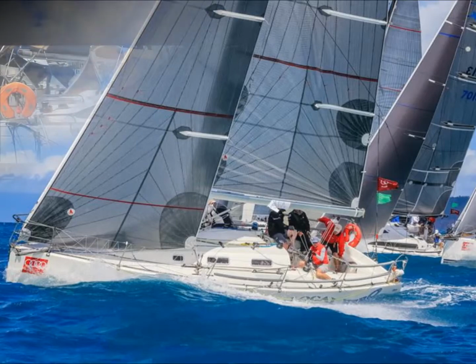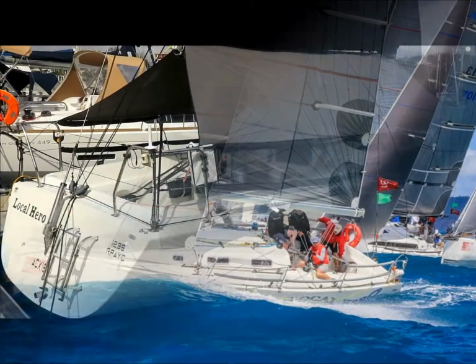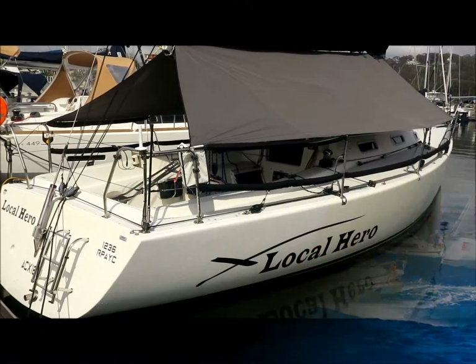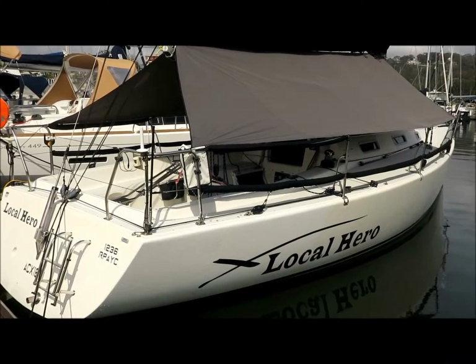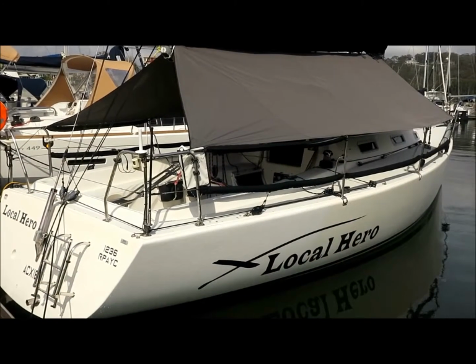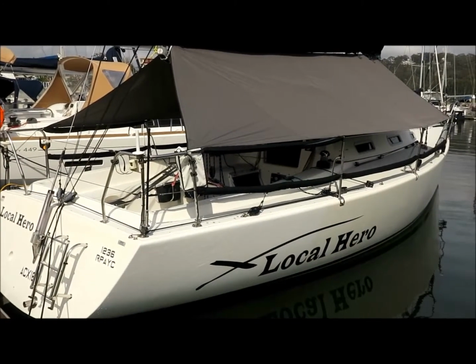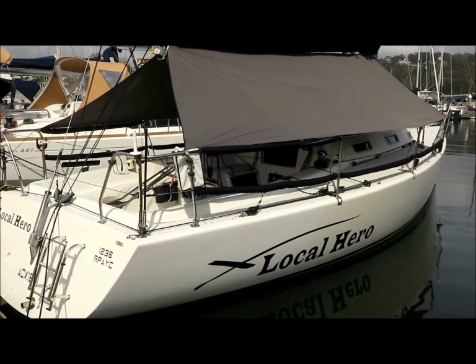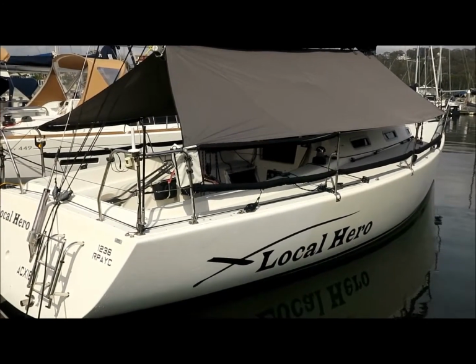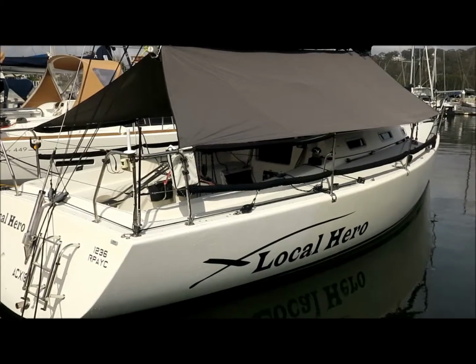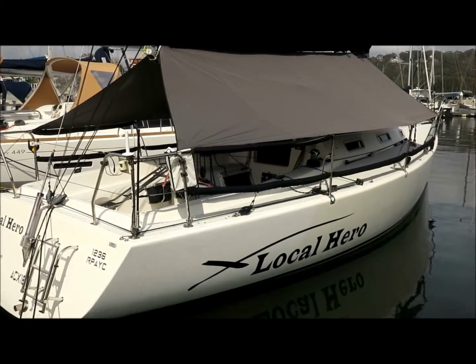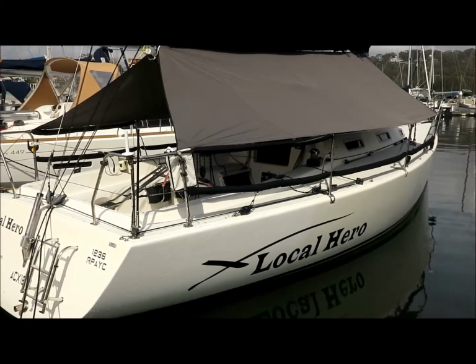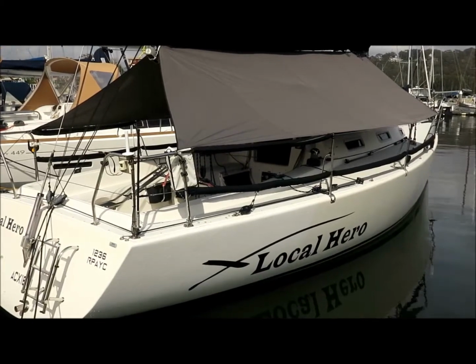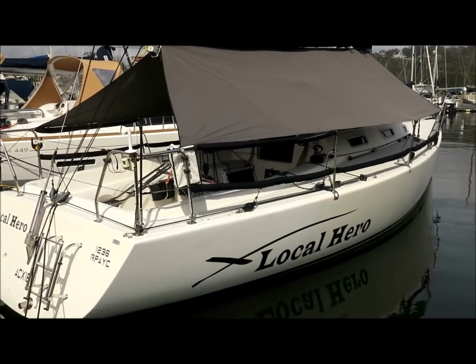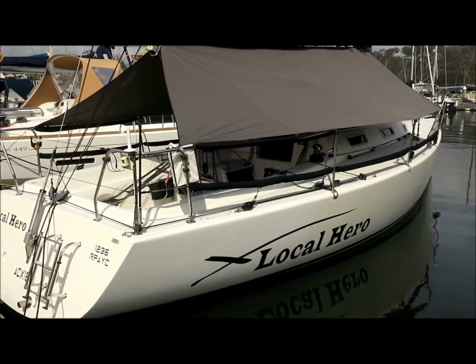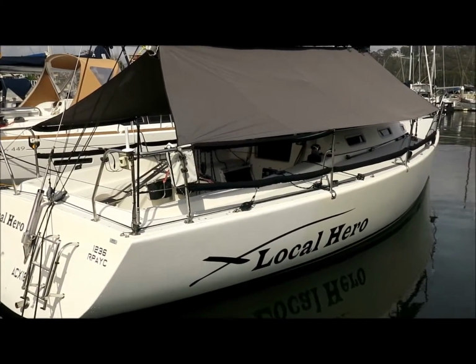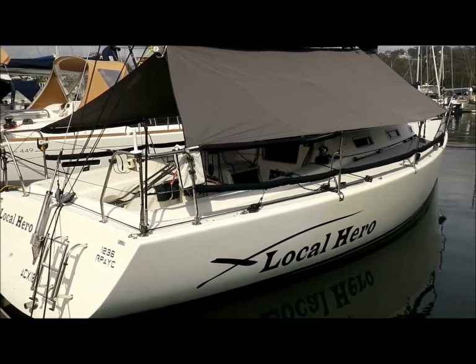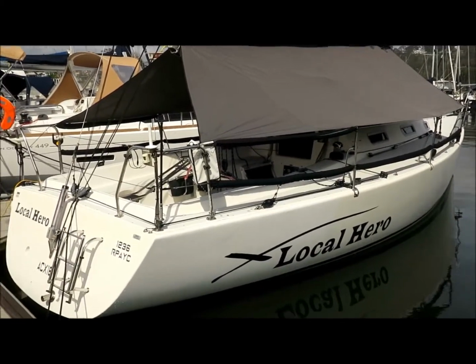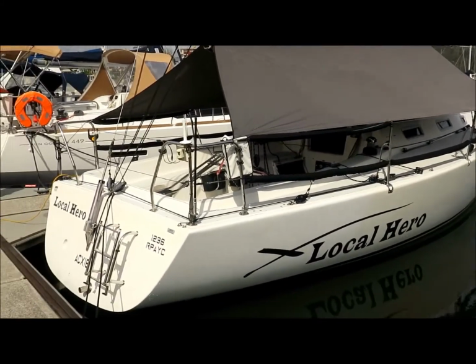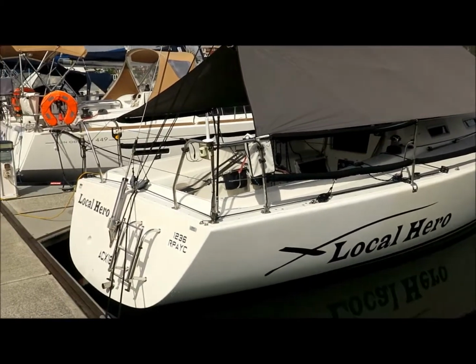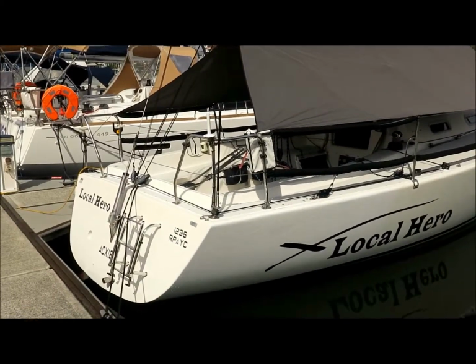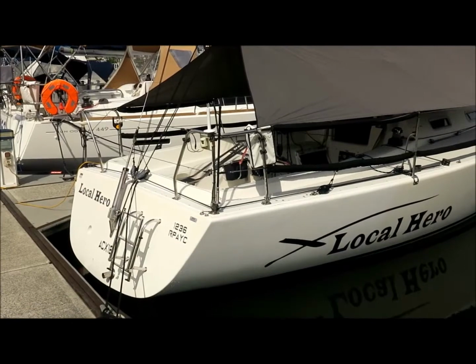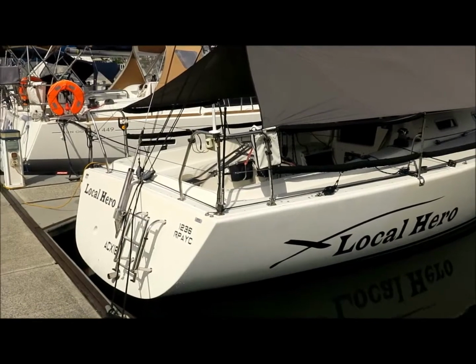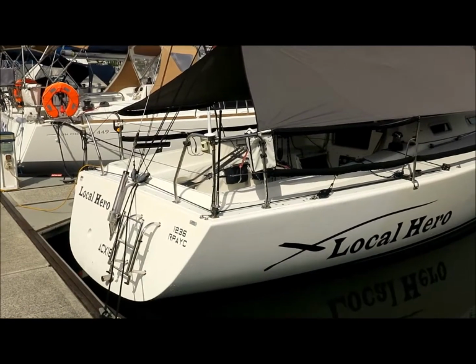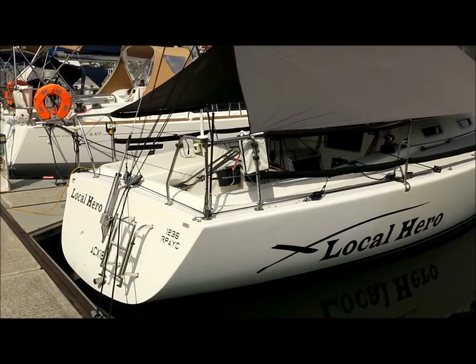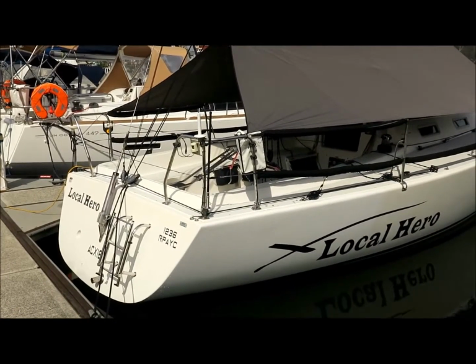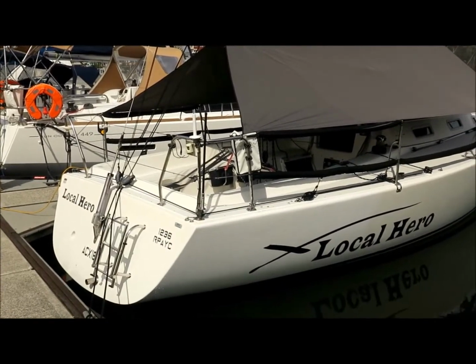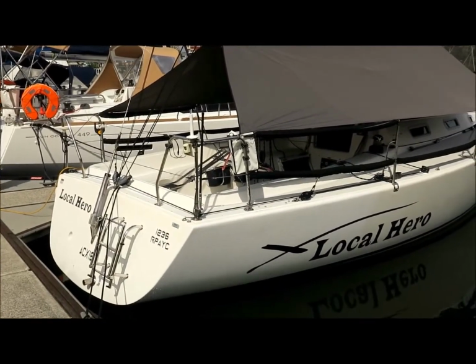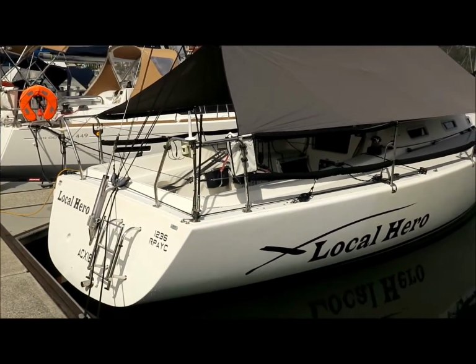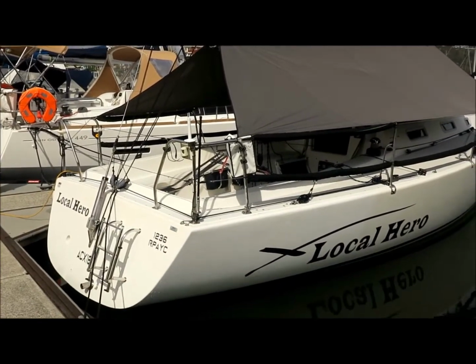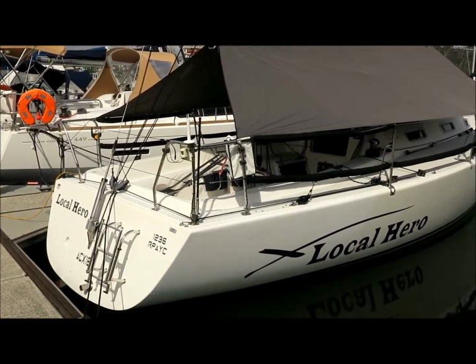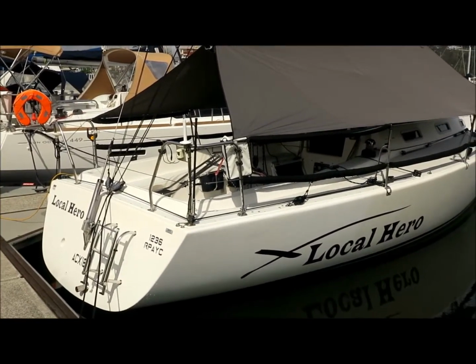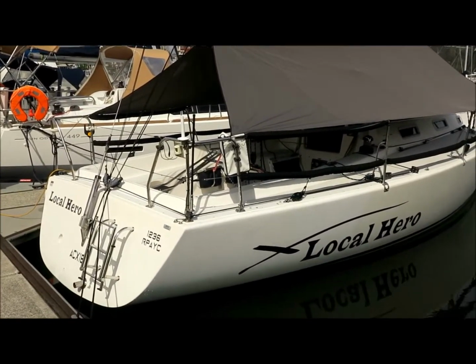Hi, this is Lee Condell from Performance Boating. This morning I'm showing you over a Sydney 36 called Local Hero. This yacht was built in 1995 and it's had a highly successful racing career.